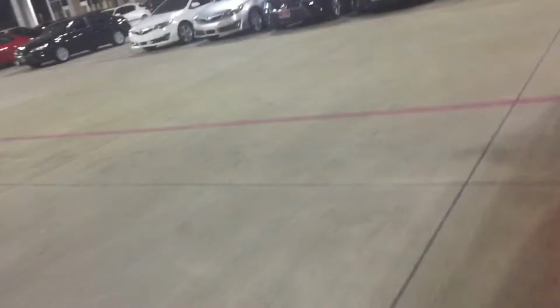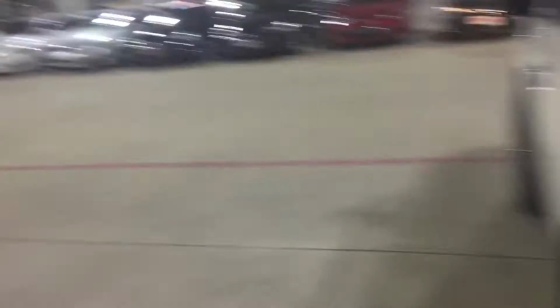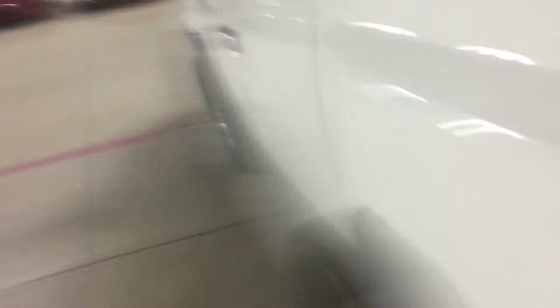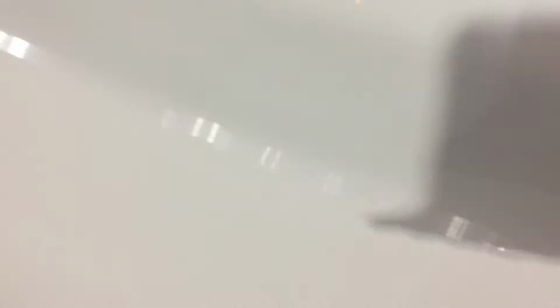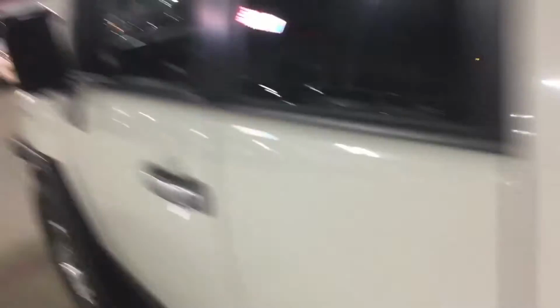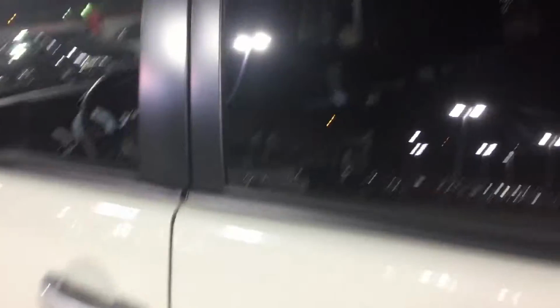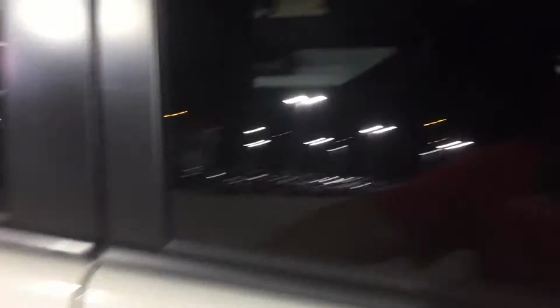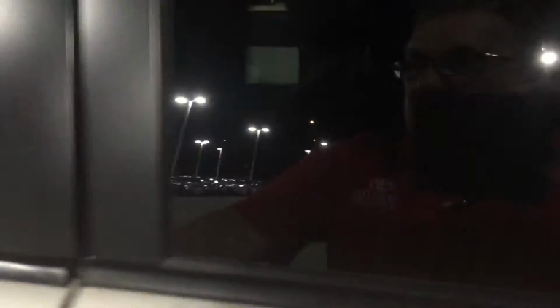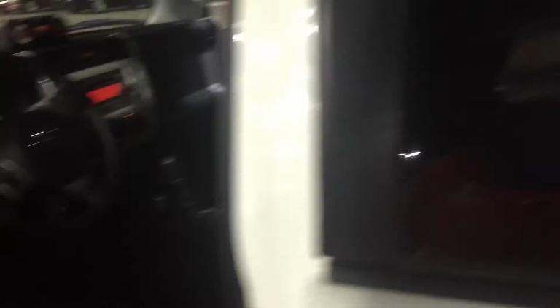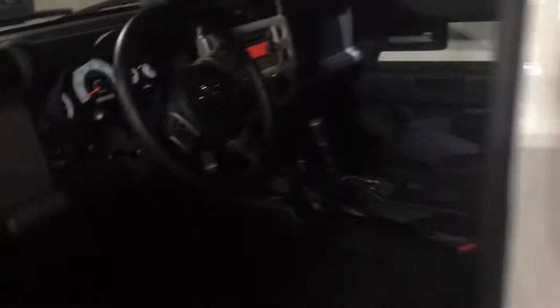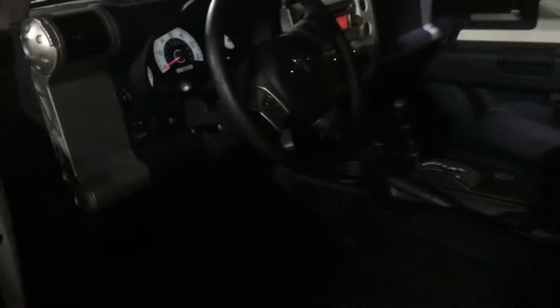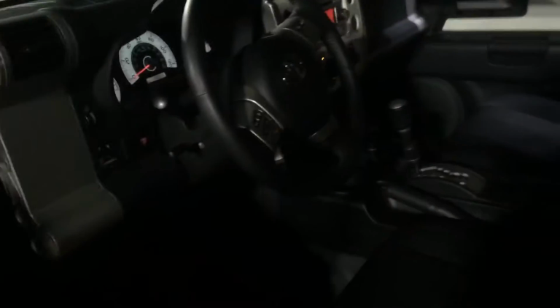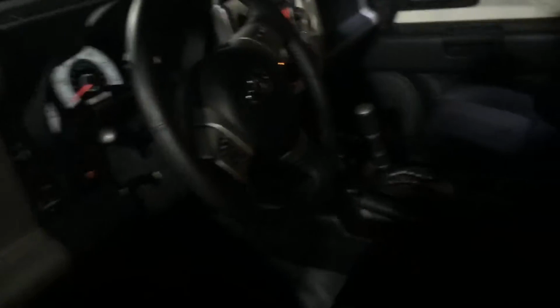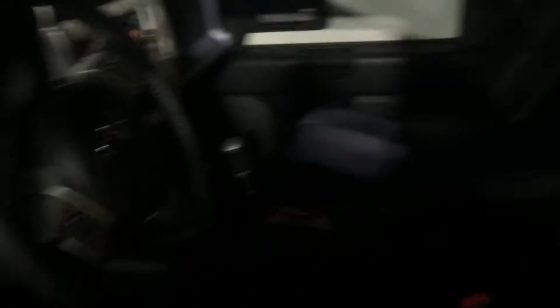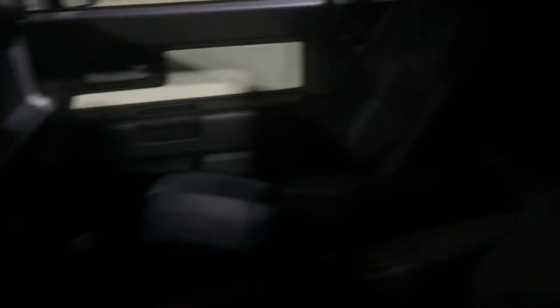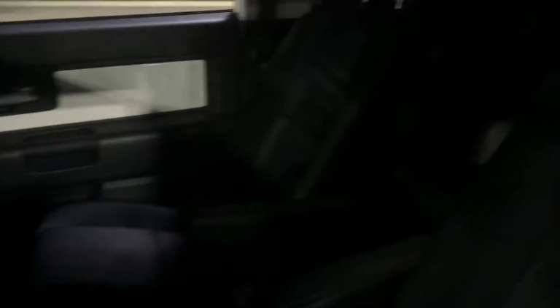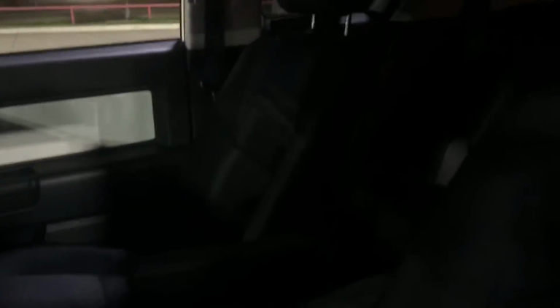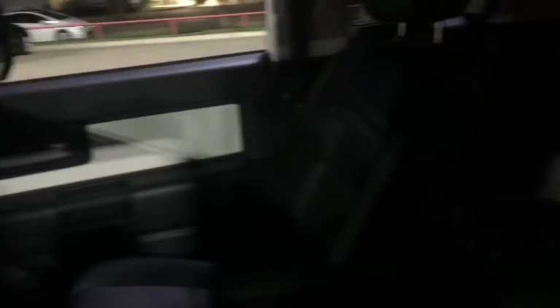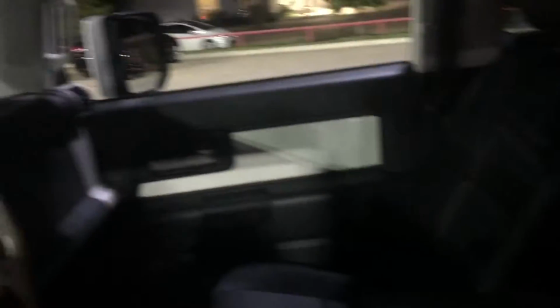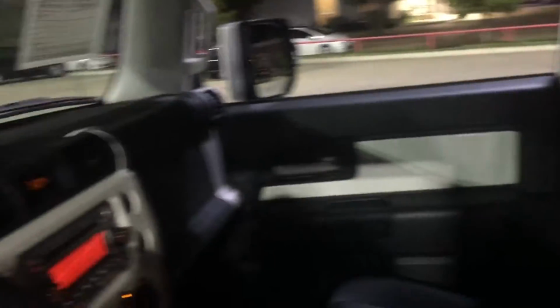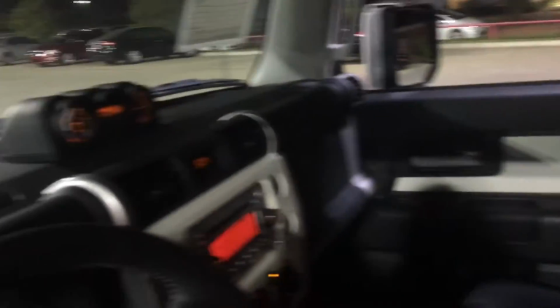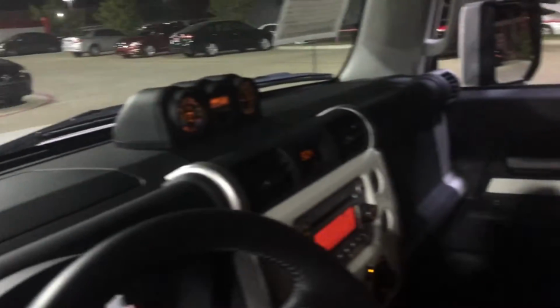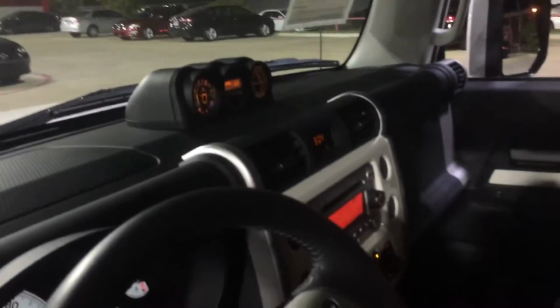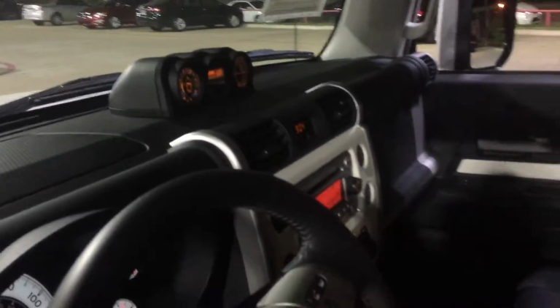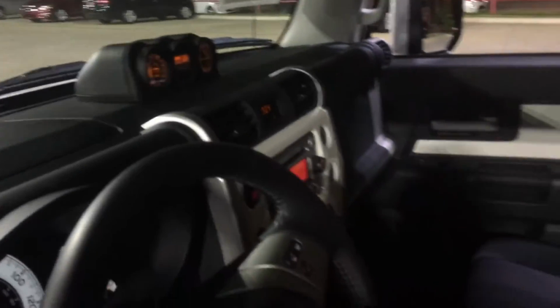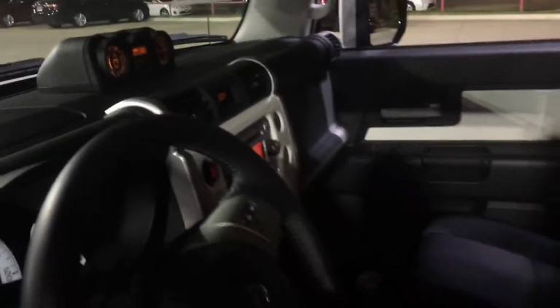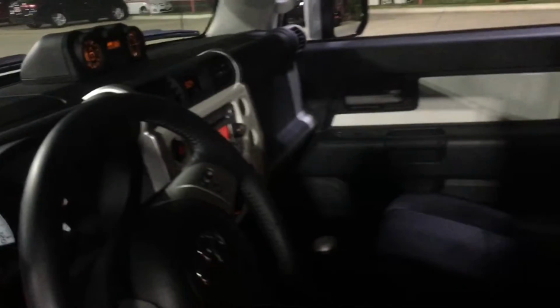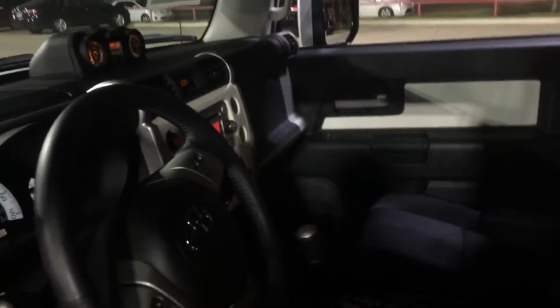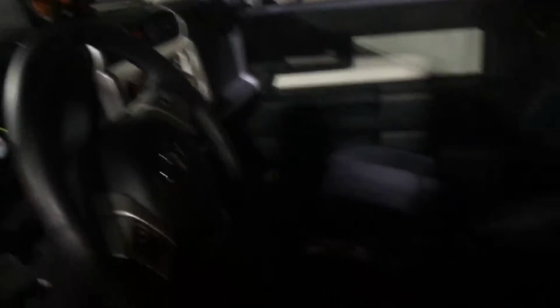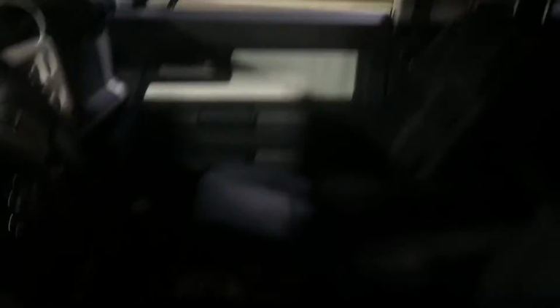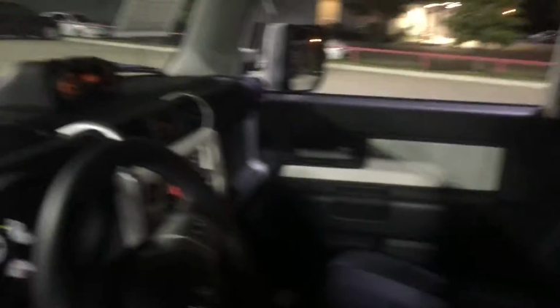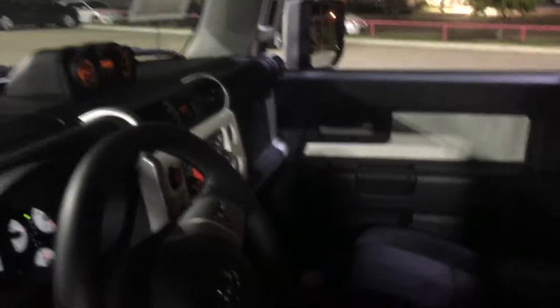Let me give you some quick interior pictures — it is 4x4, Bluetooth. Kind of dark in here, so I apologize. Going to have the compass.